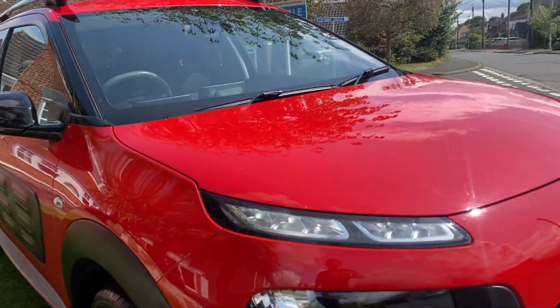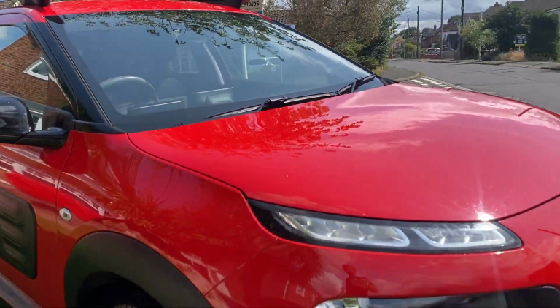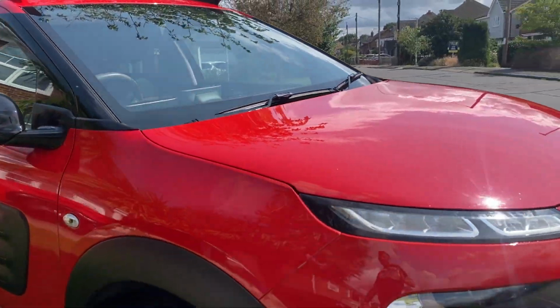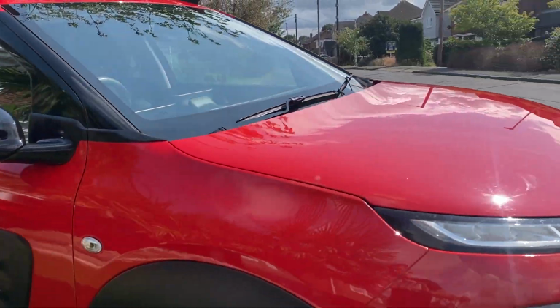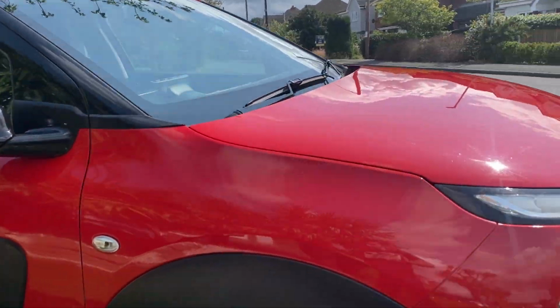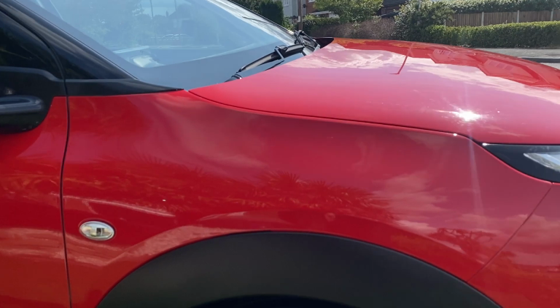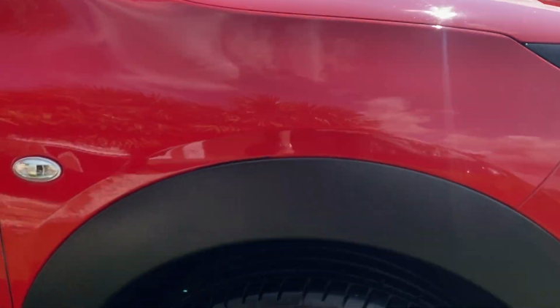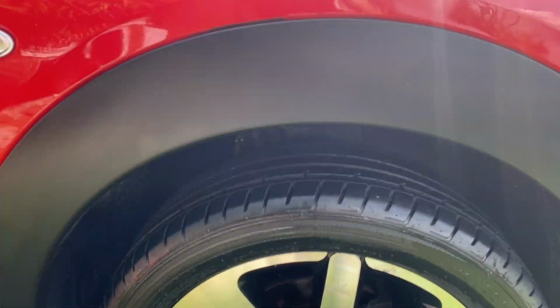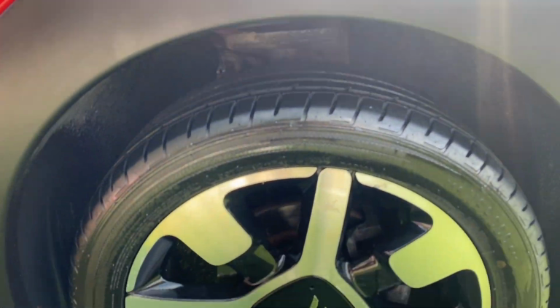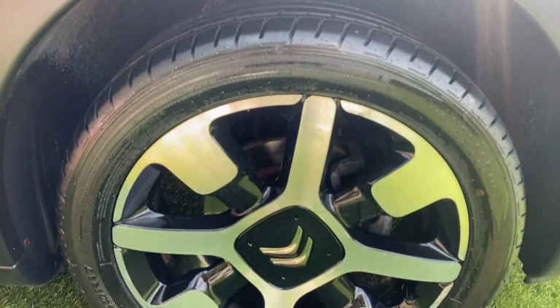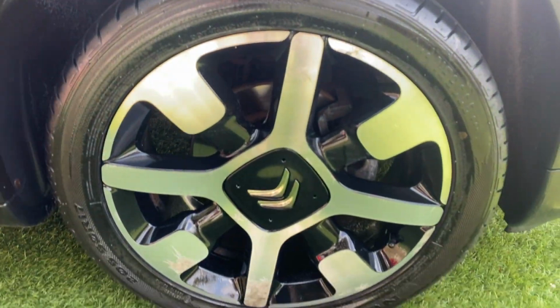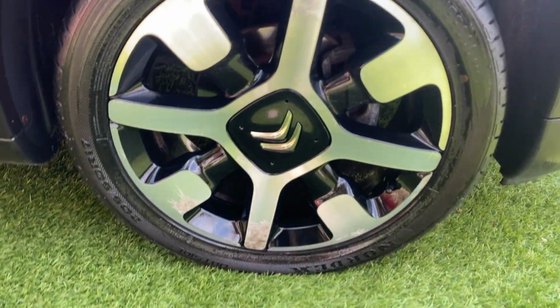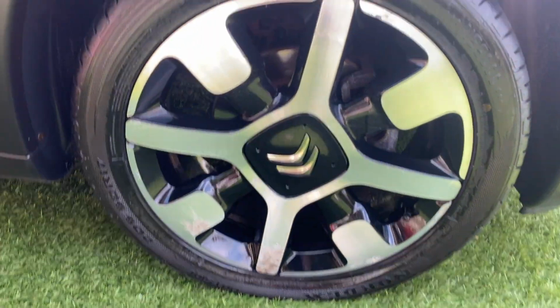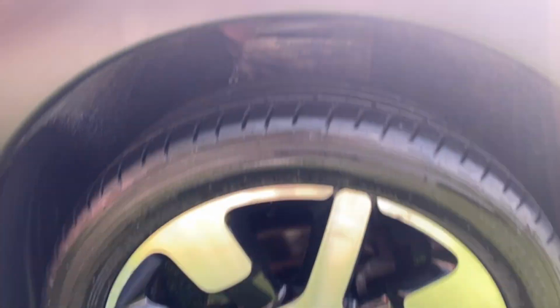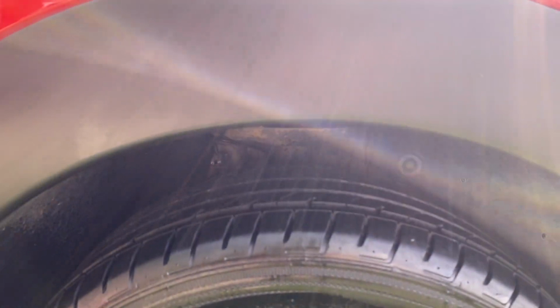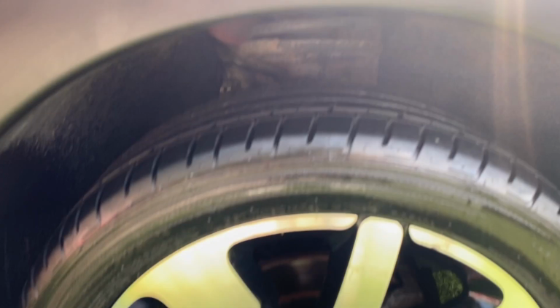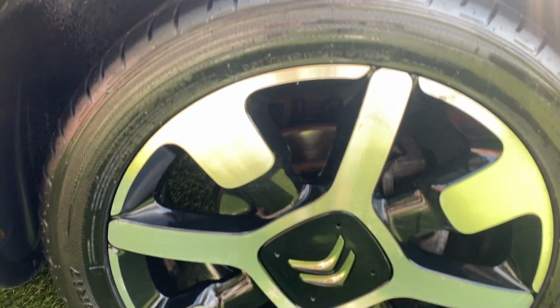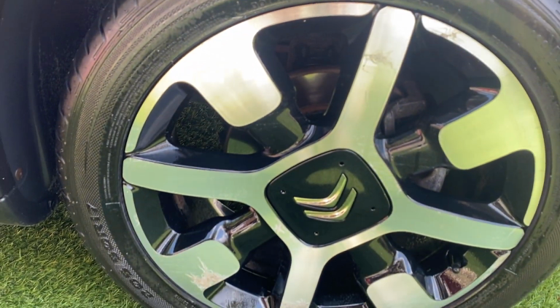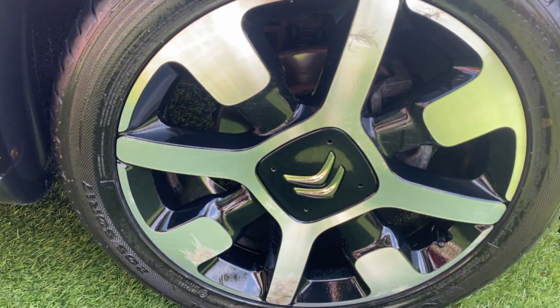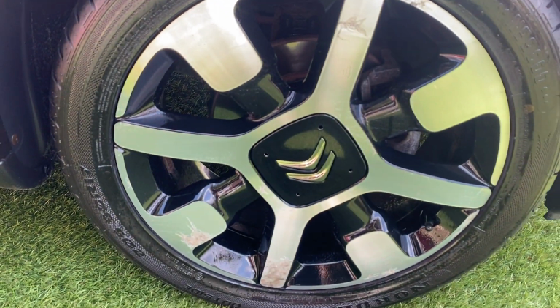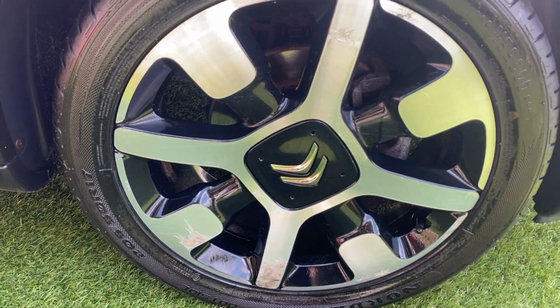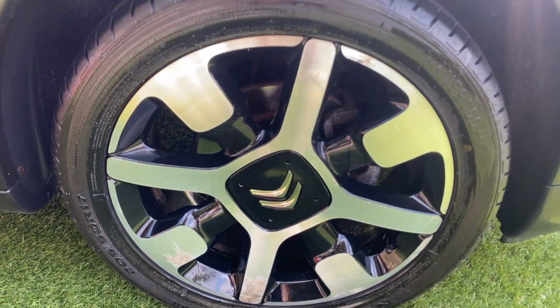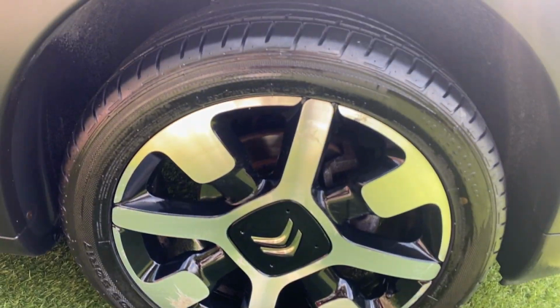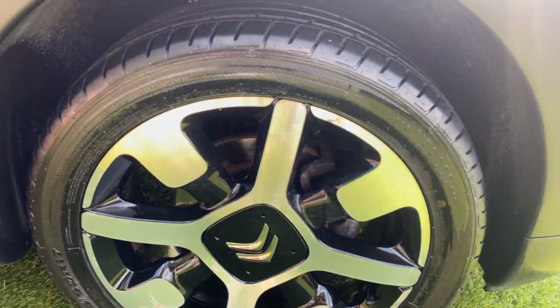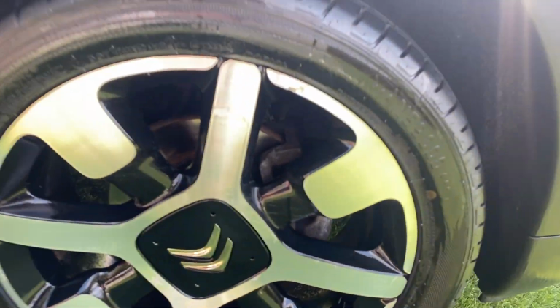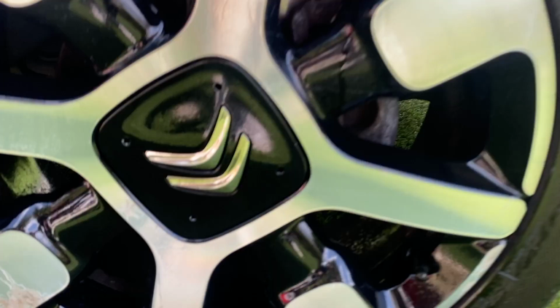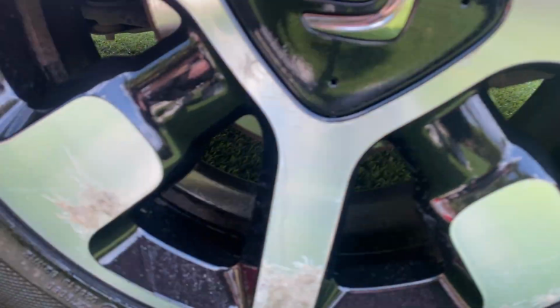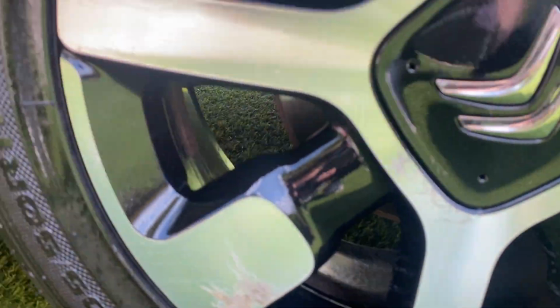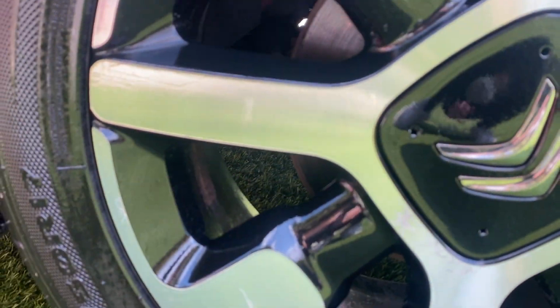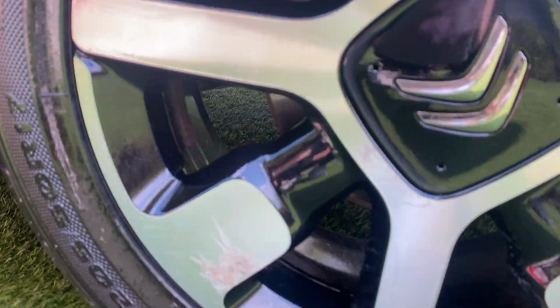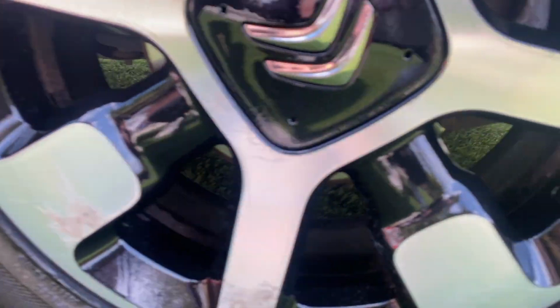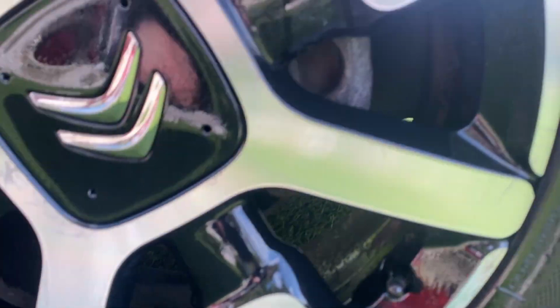Moving down the right hand side of the car now, onto the front right wheel. There's loads of tread on the tyres, with just a bit of corrosion on the surface of the wheel — purely cosmetic.